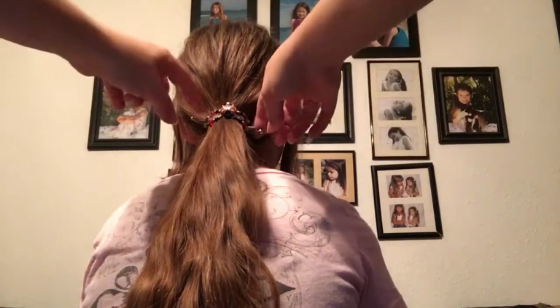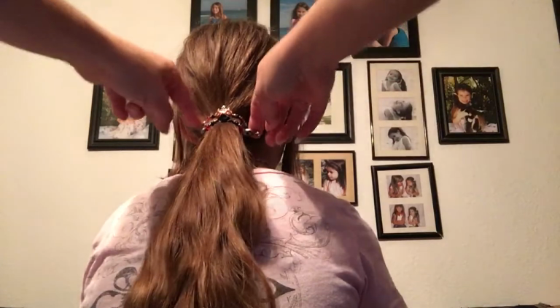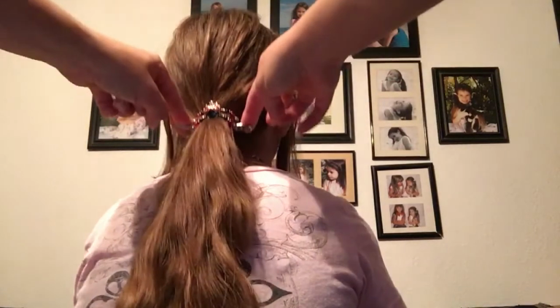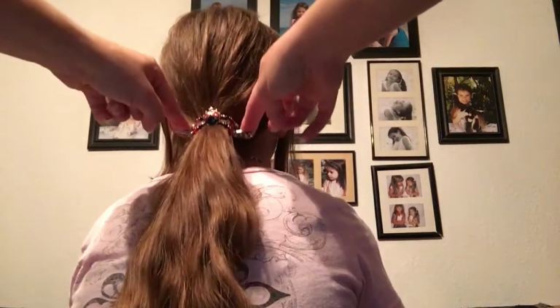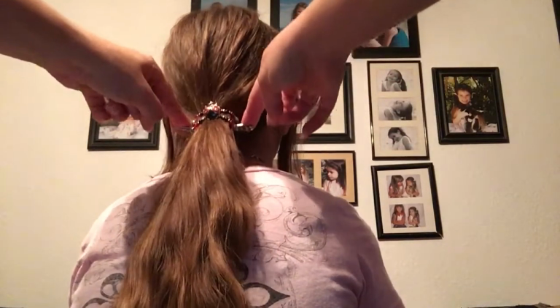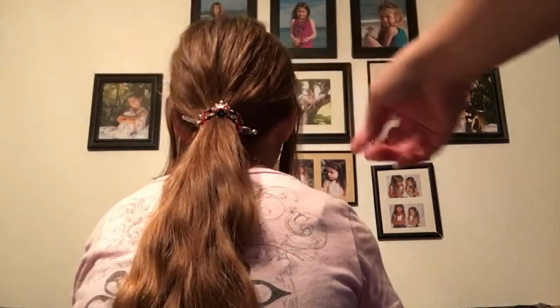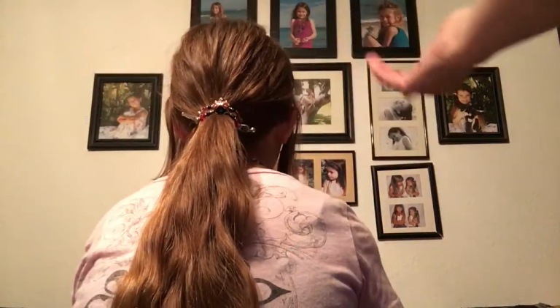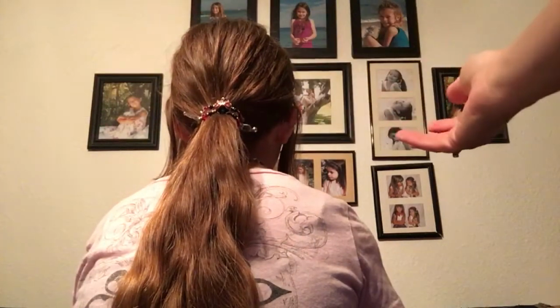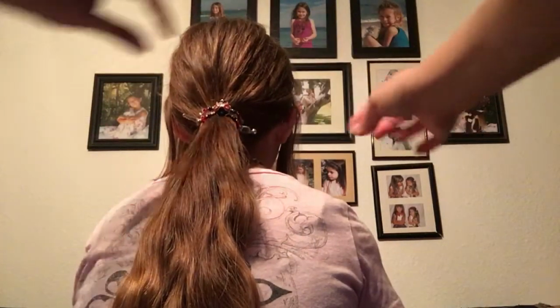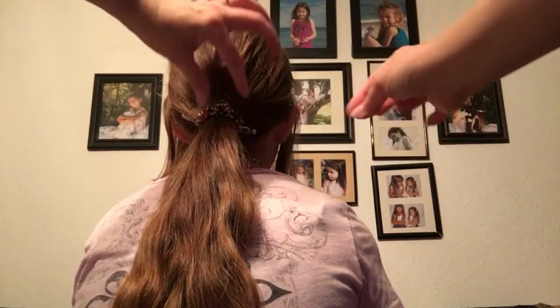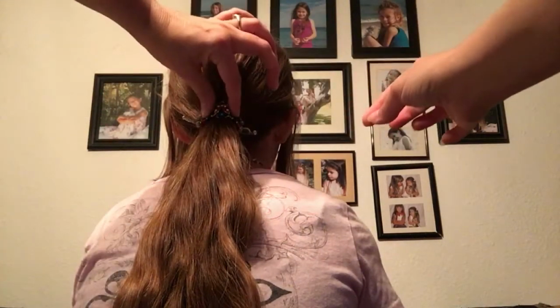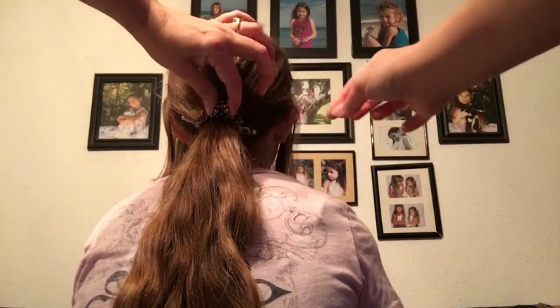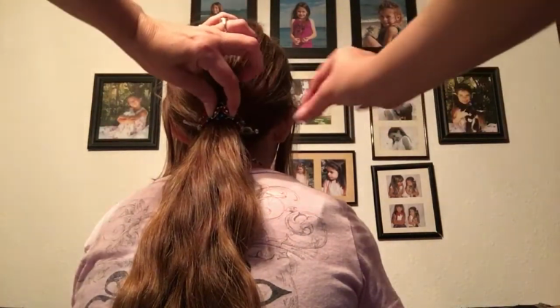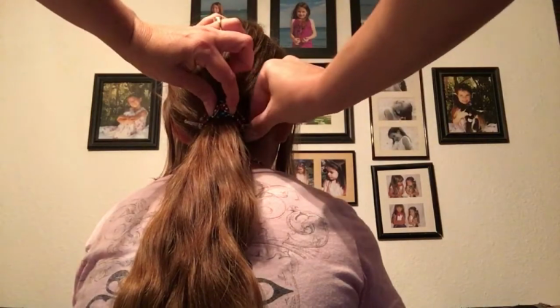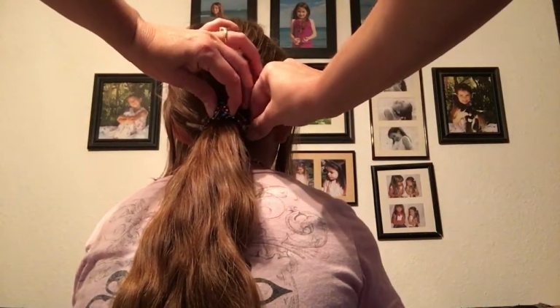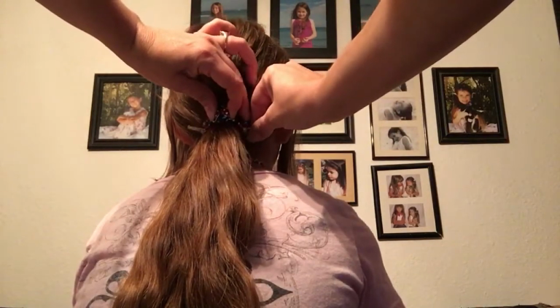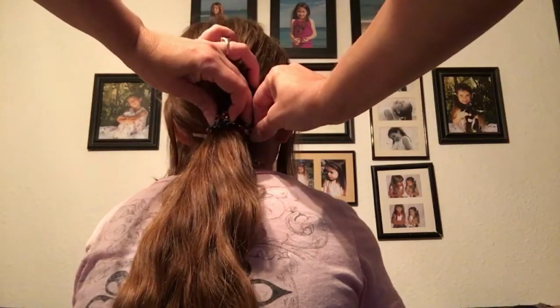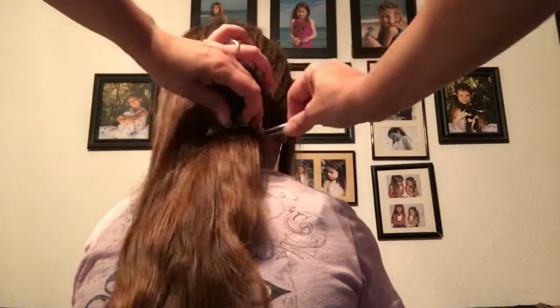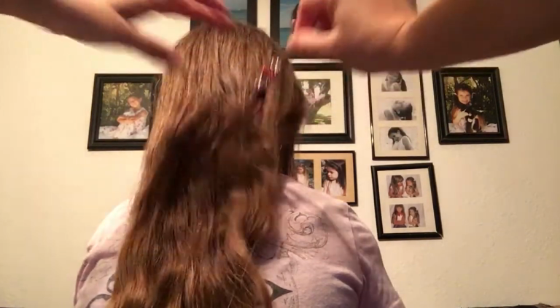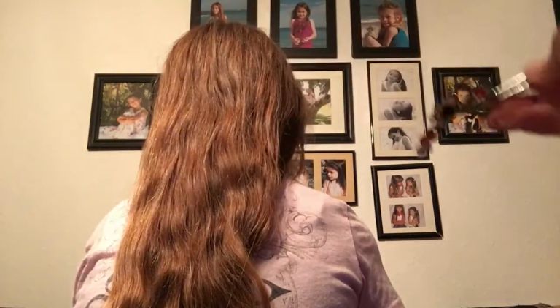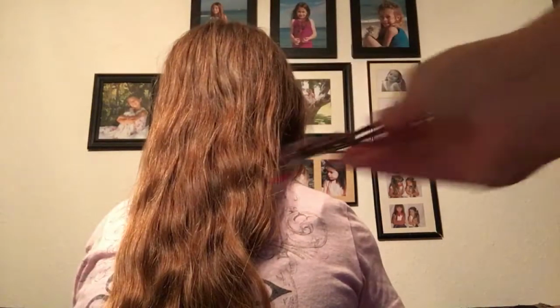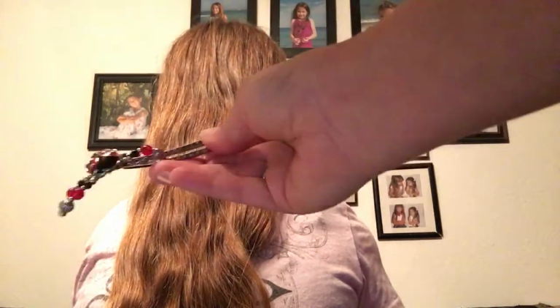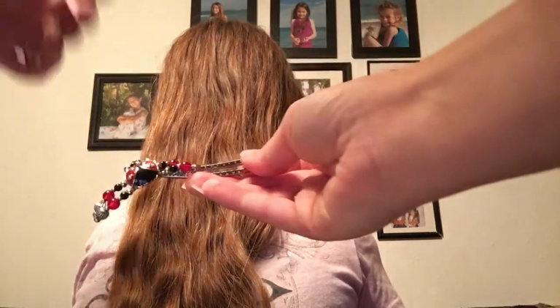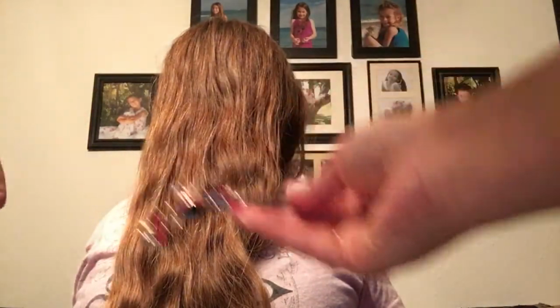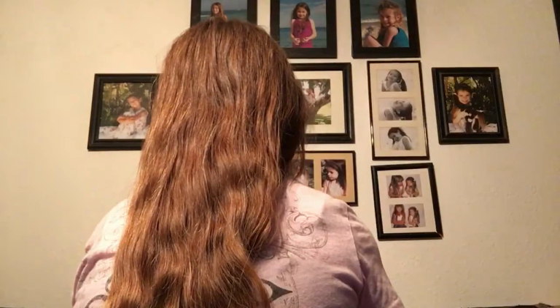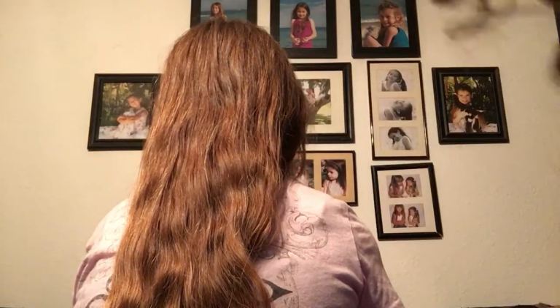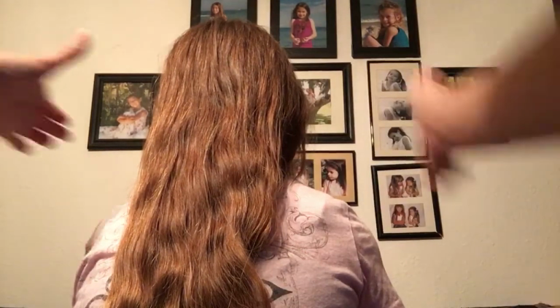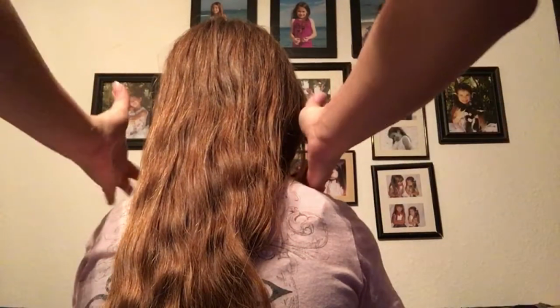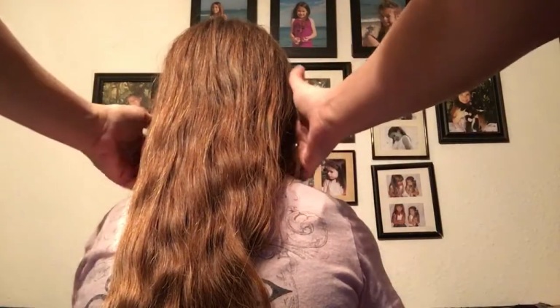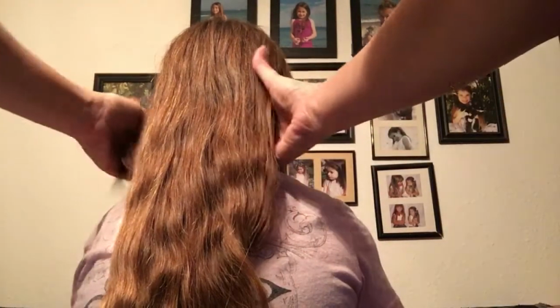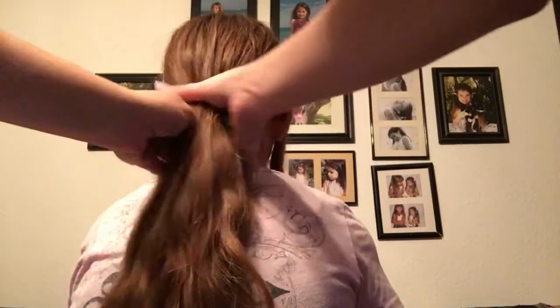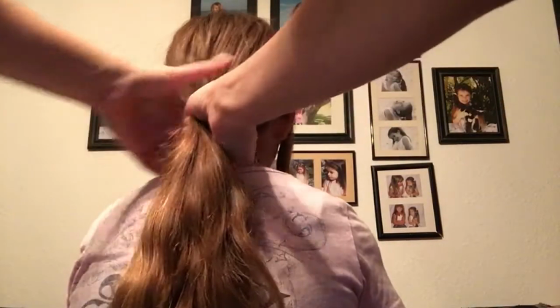It is not going anywhere. So when you take it out, you're gonna hold the centerpiece and then pull the pin, and it's out.